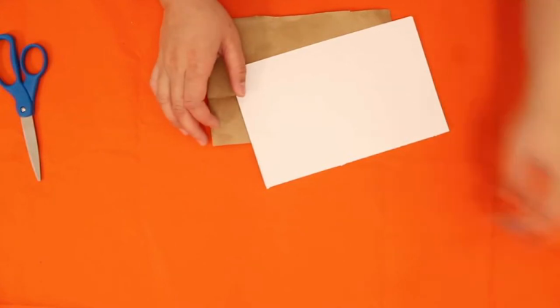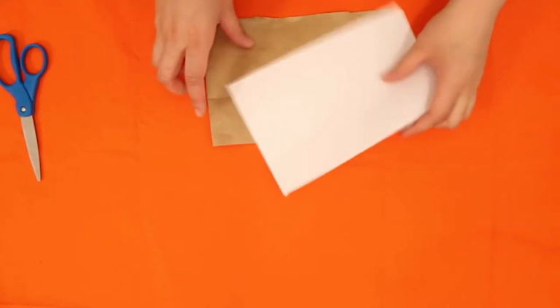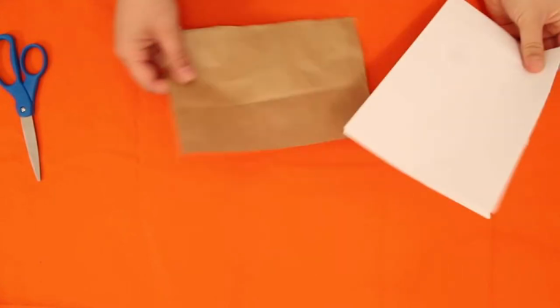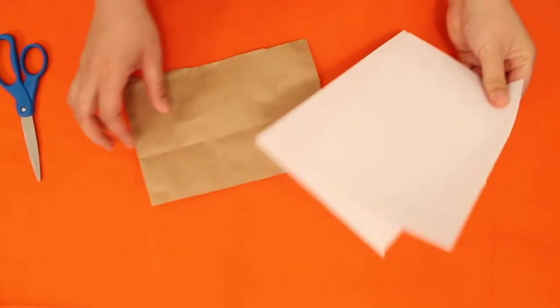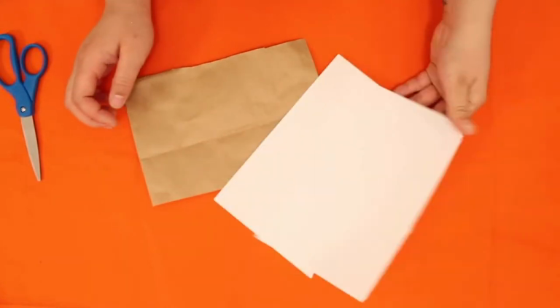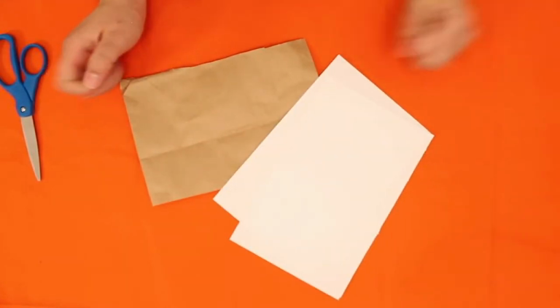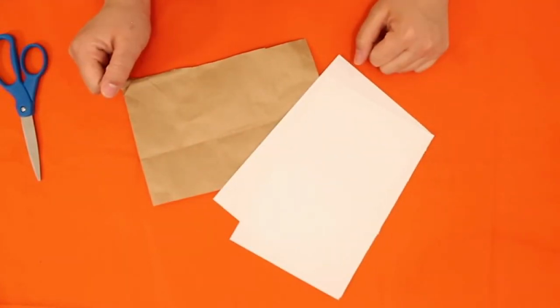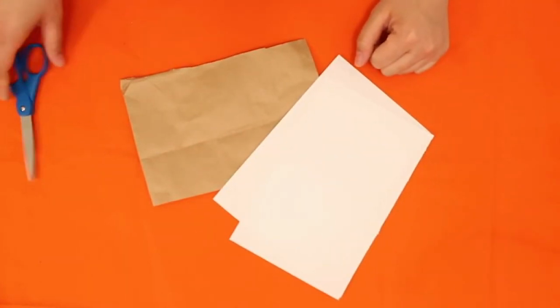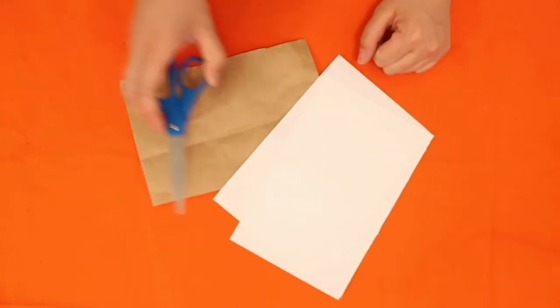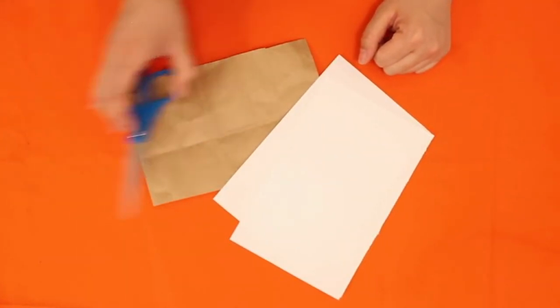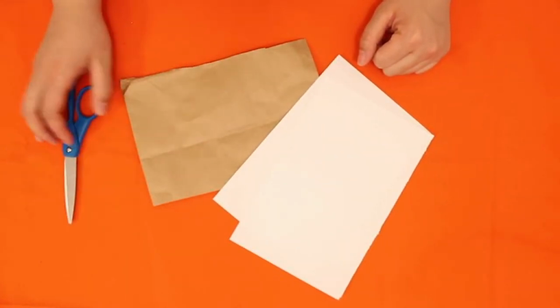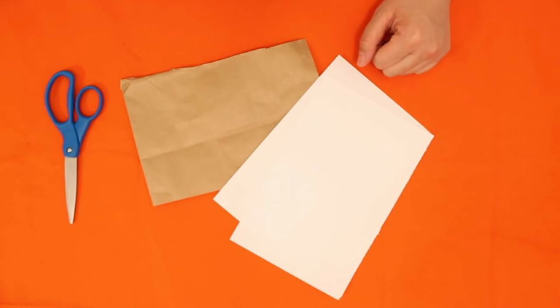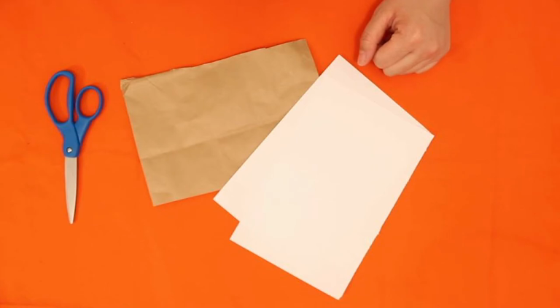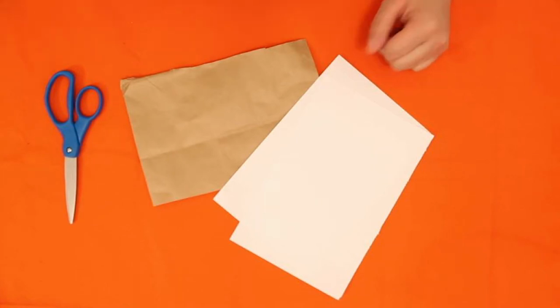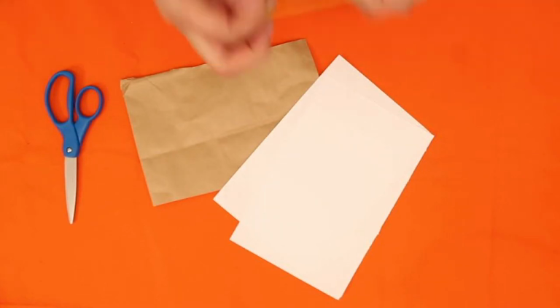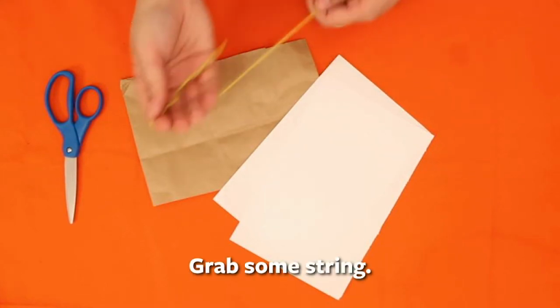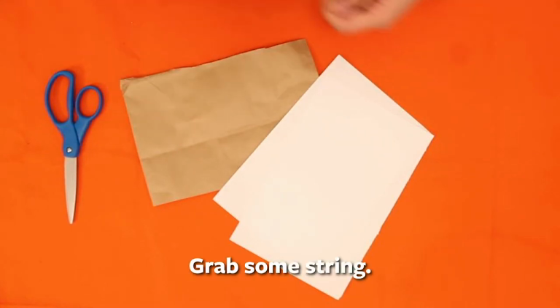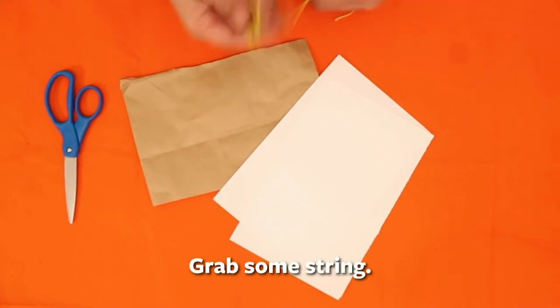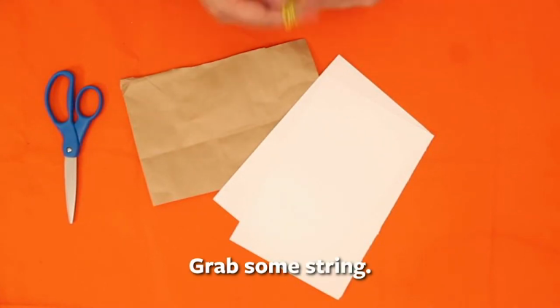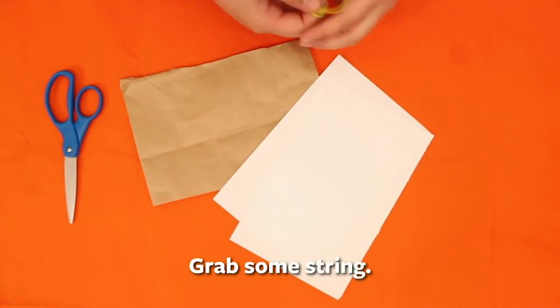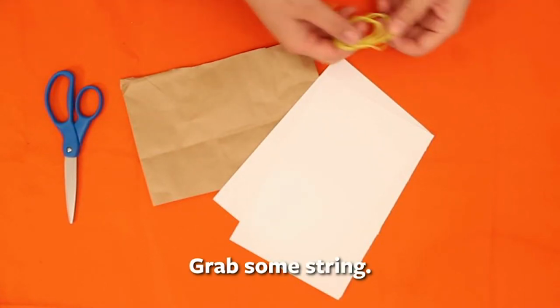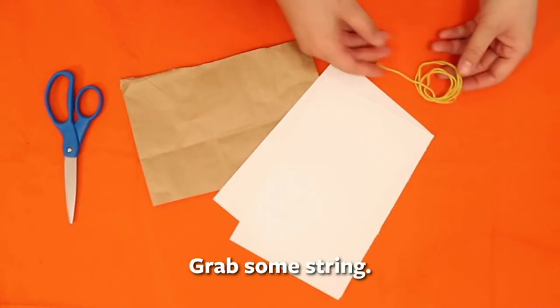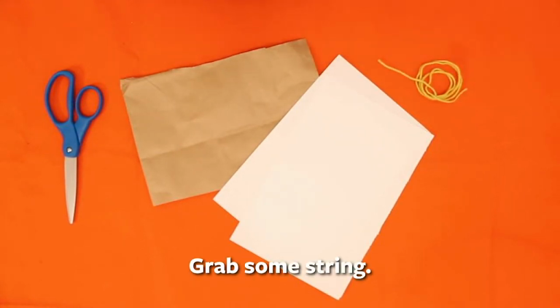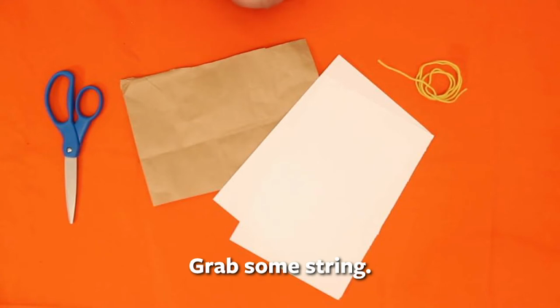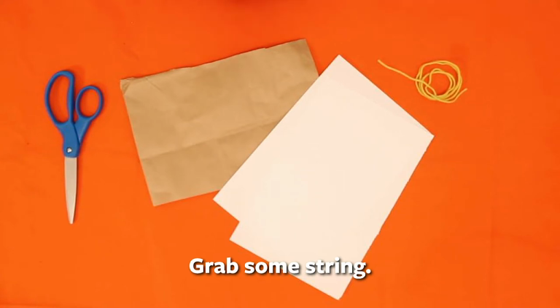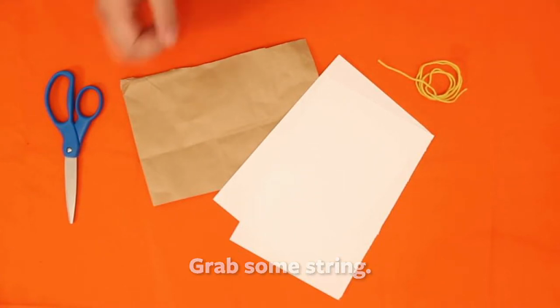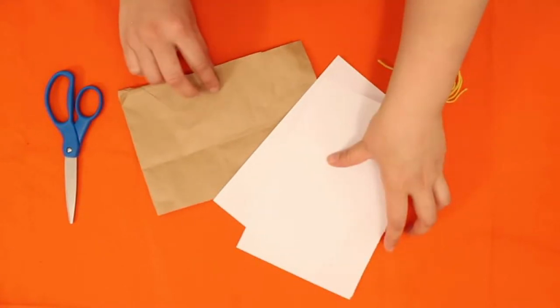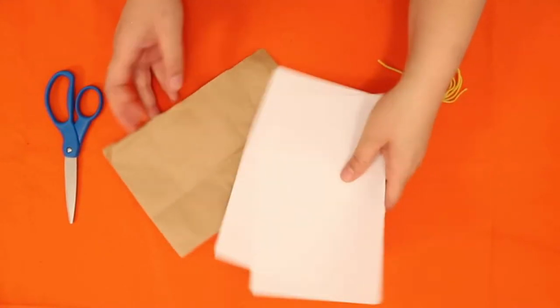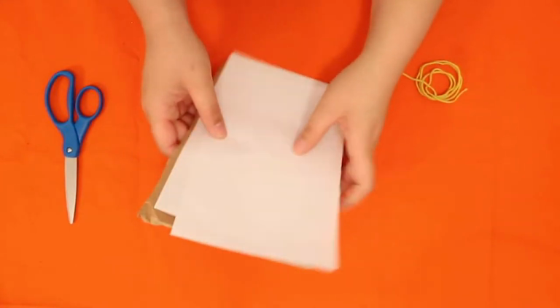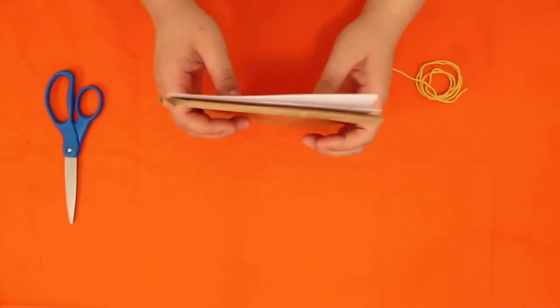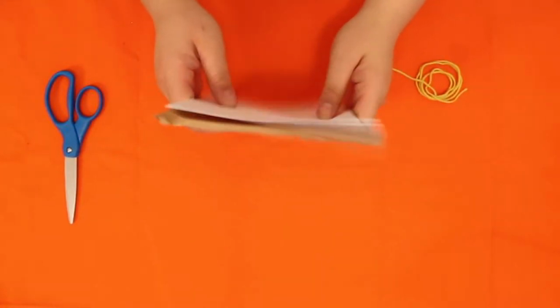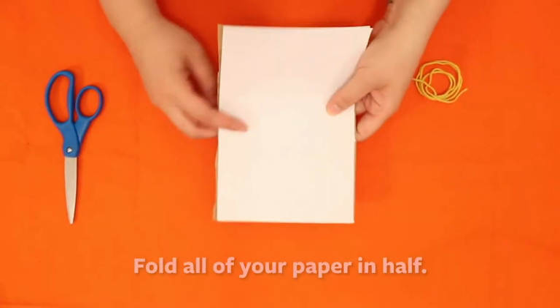I have three pieces of paper all ready to go, and I just need some string. That's all you really need for this. The first step is to fold the paper in half.